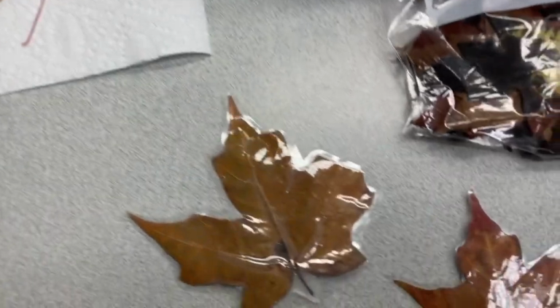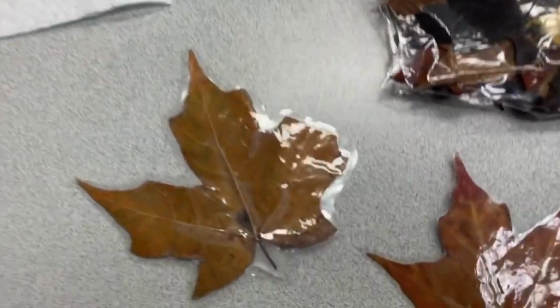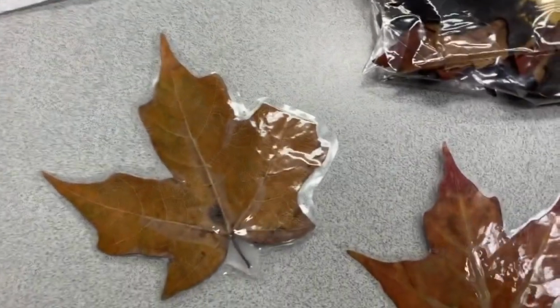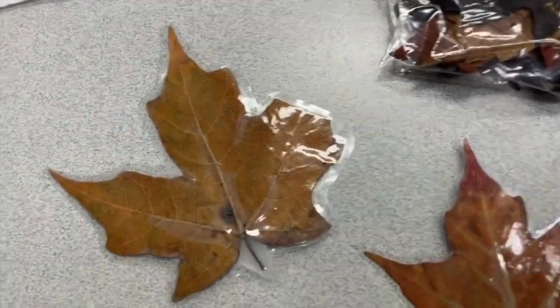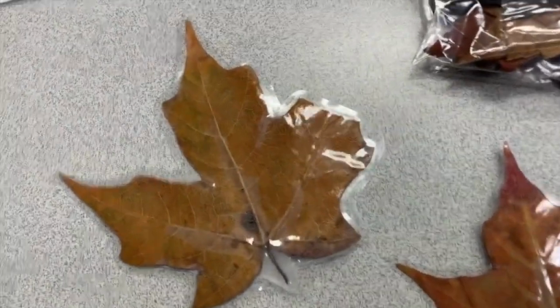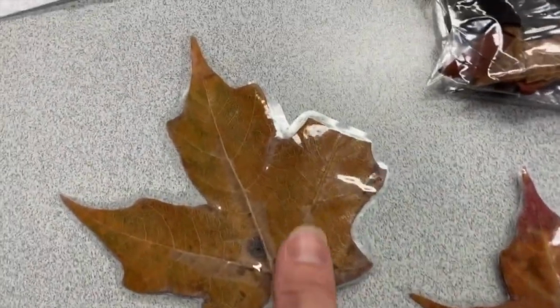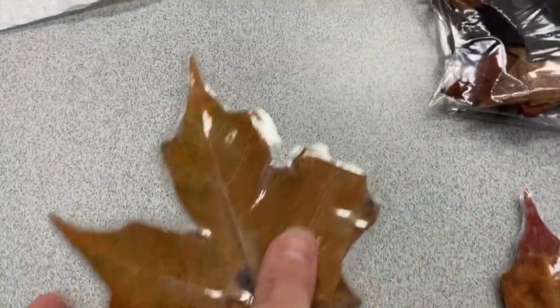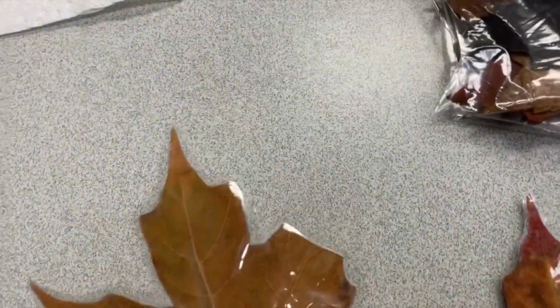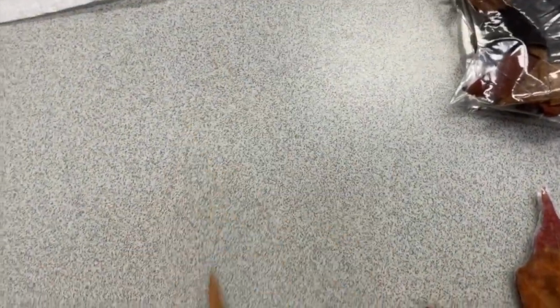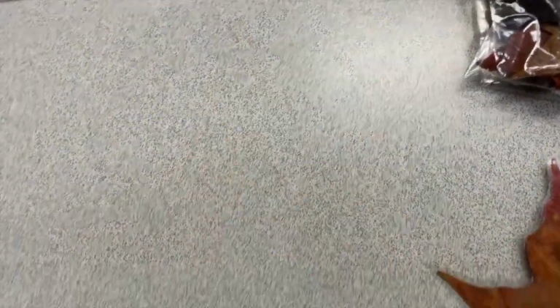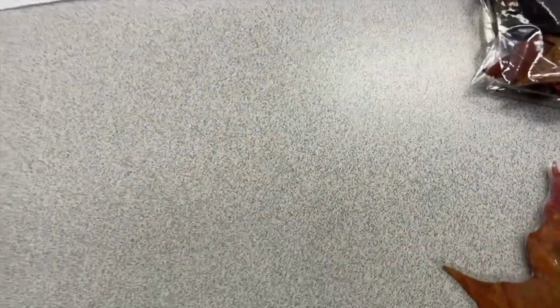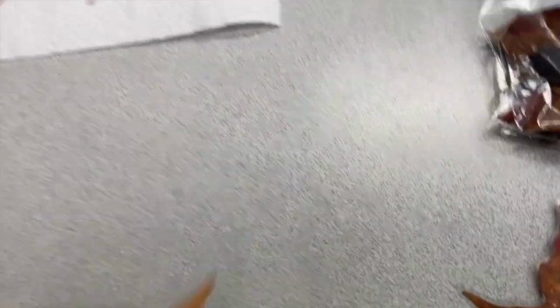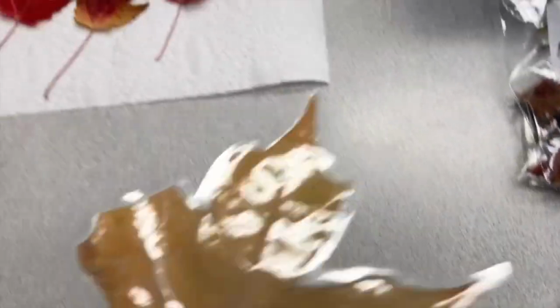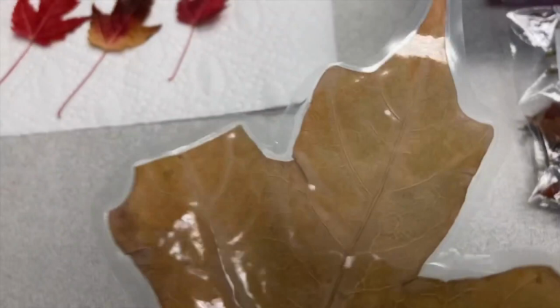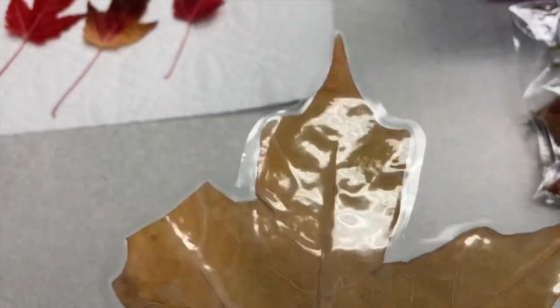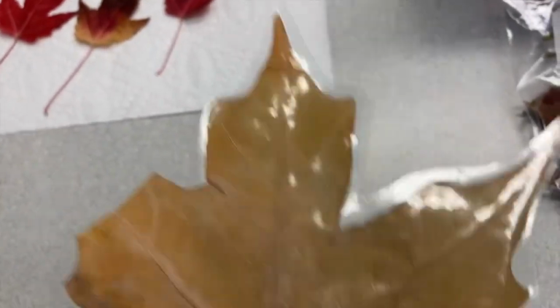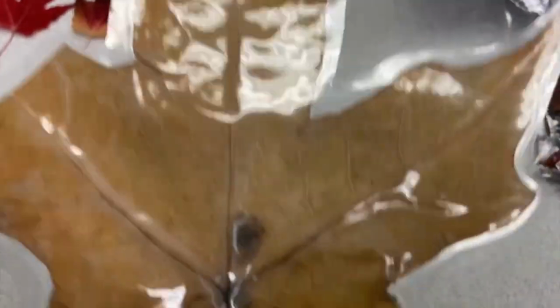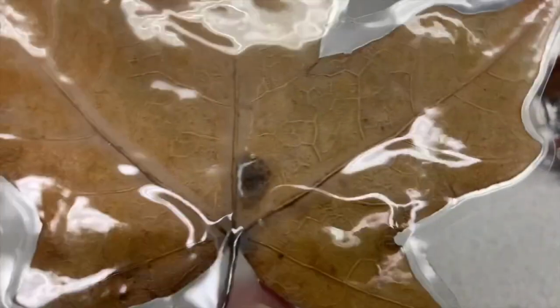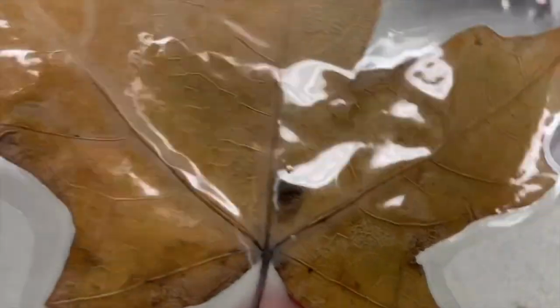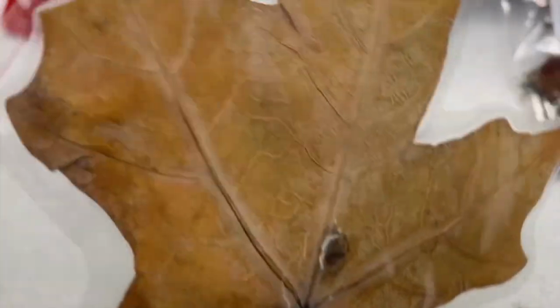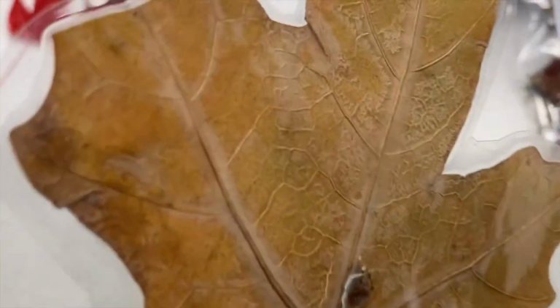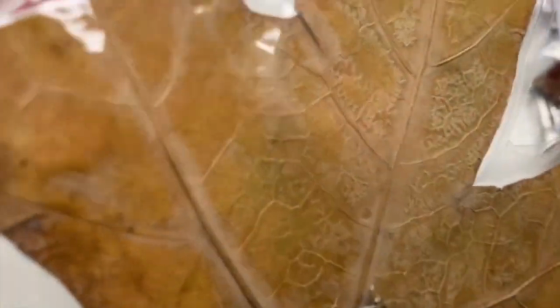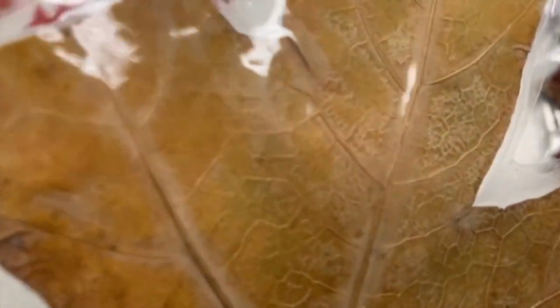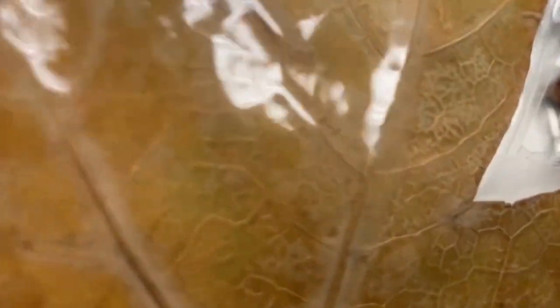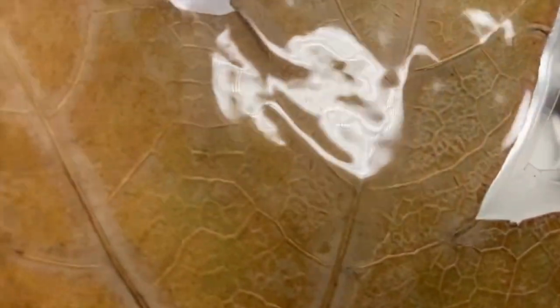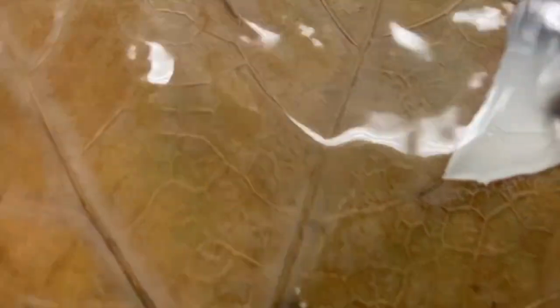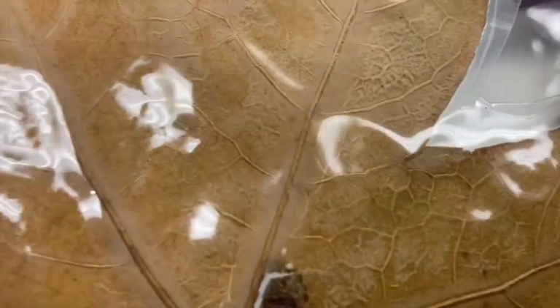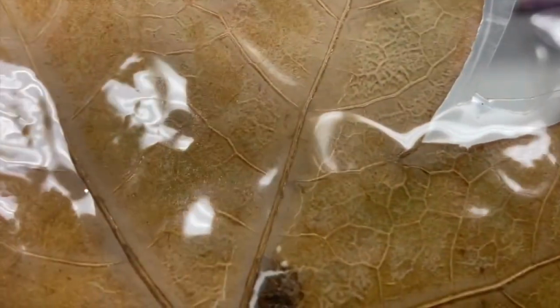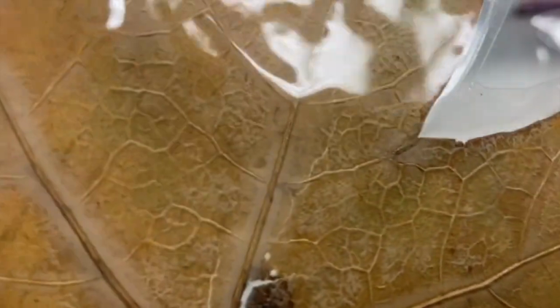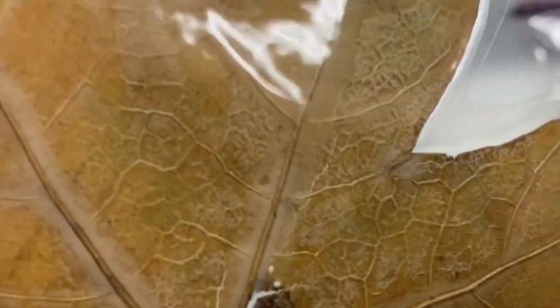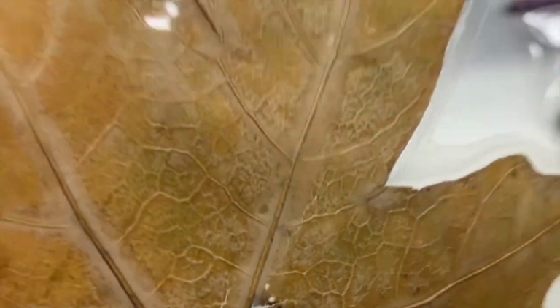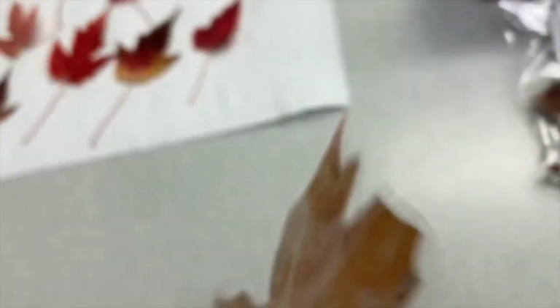Some here are laminated — the same idea as in the zip-top bag — so I can see all of the little details.